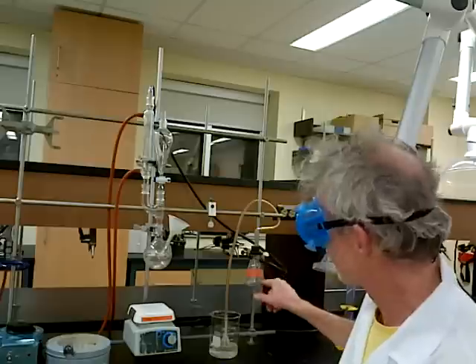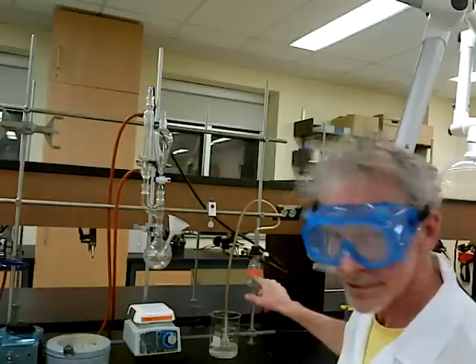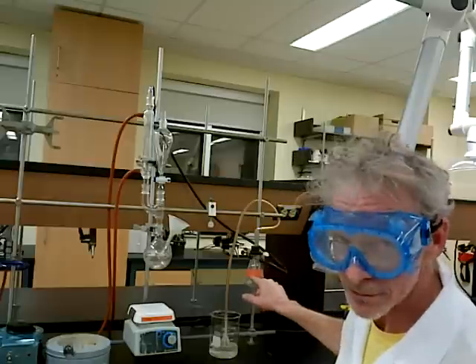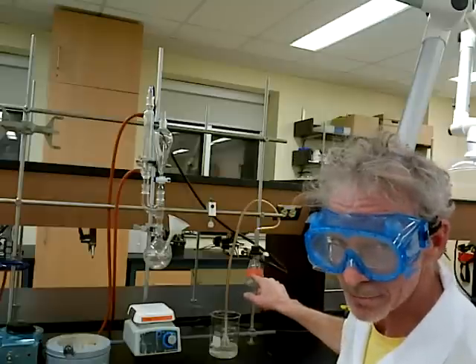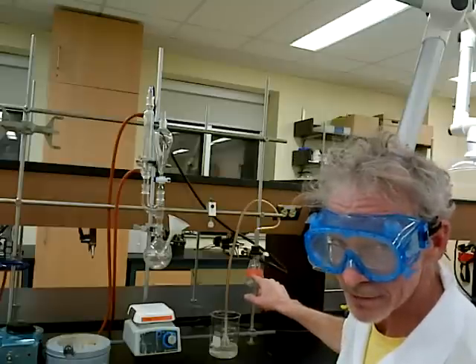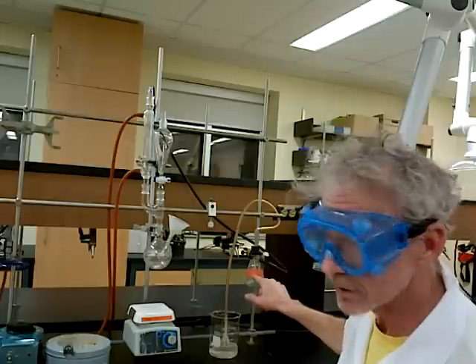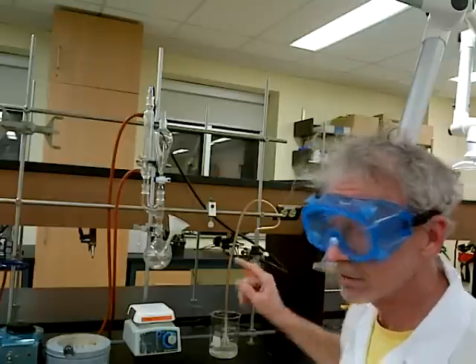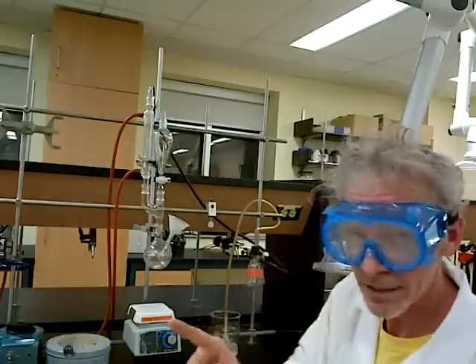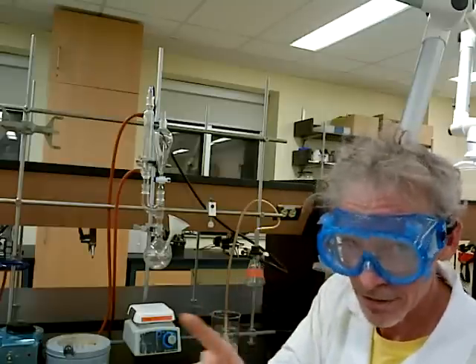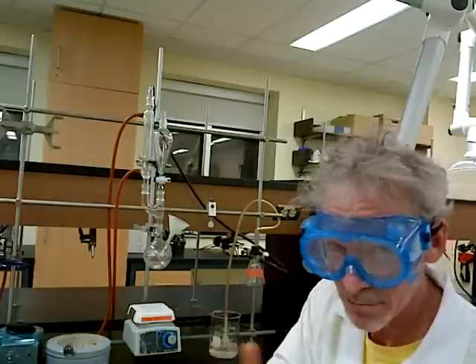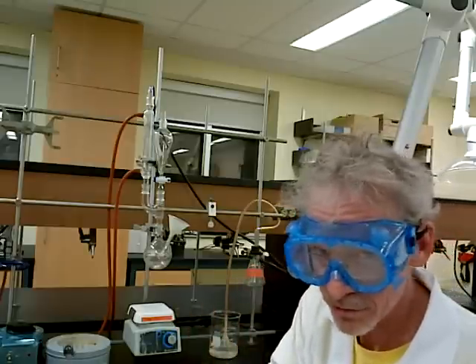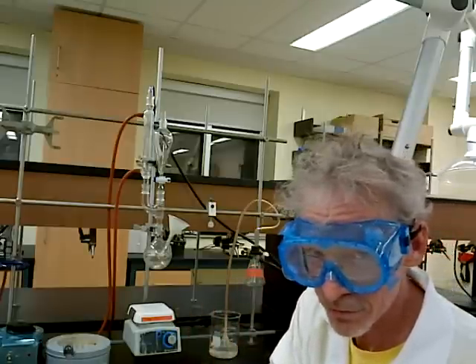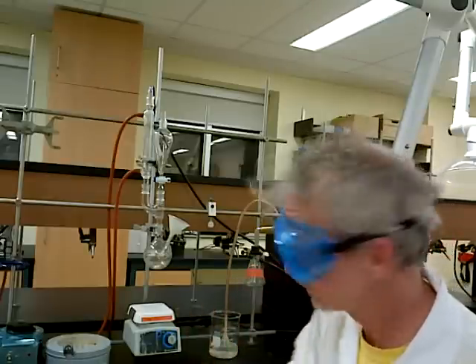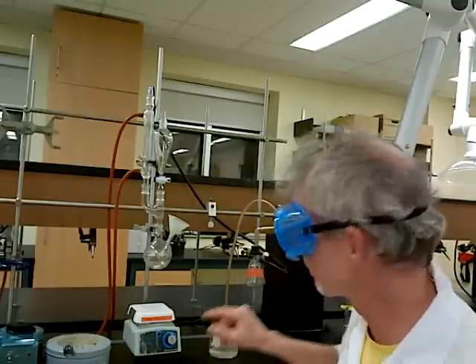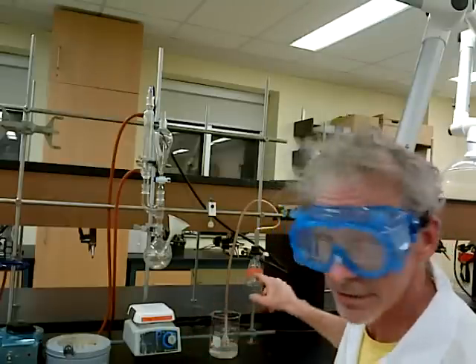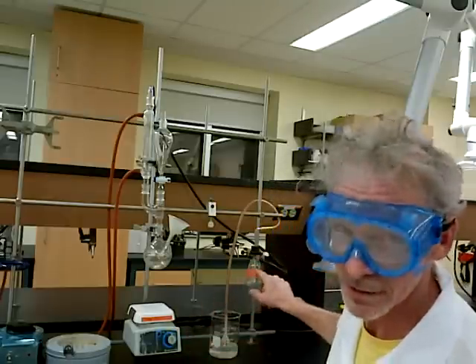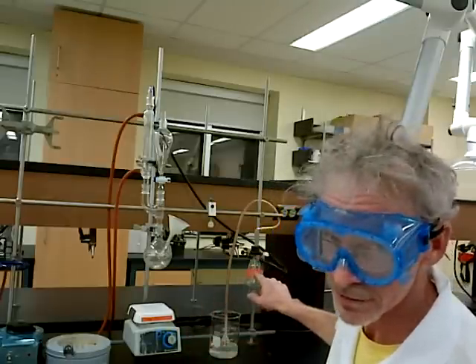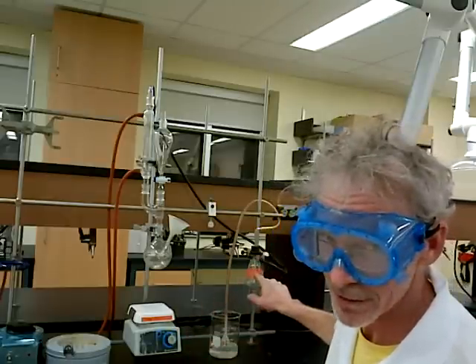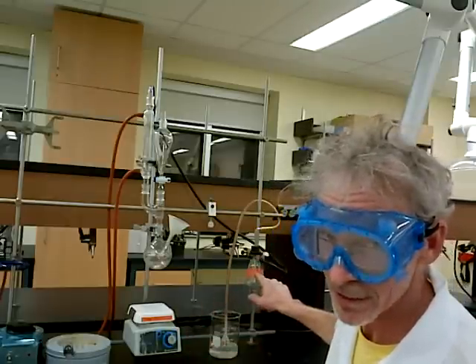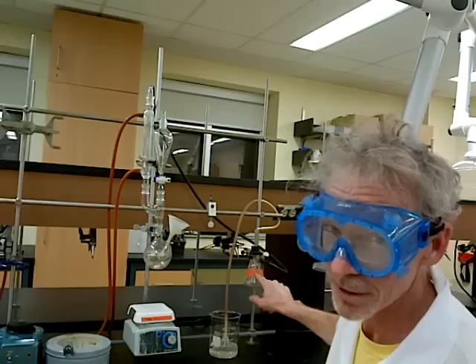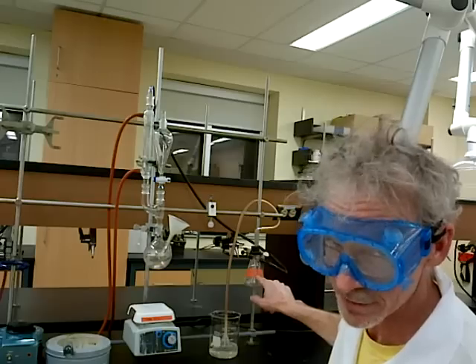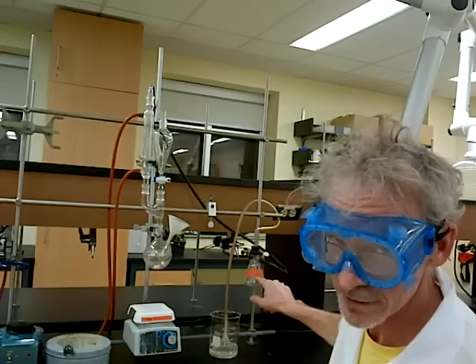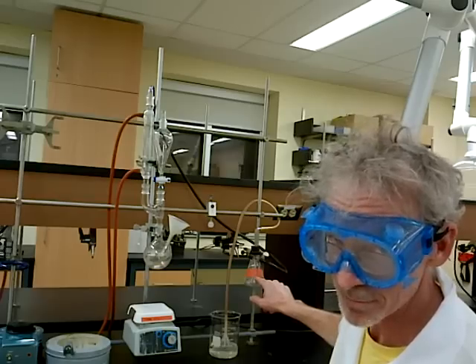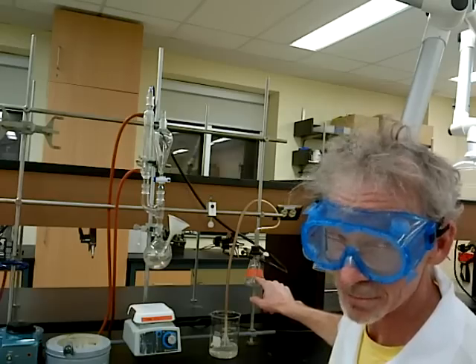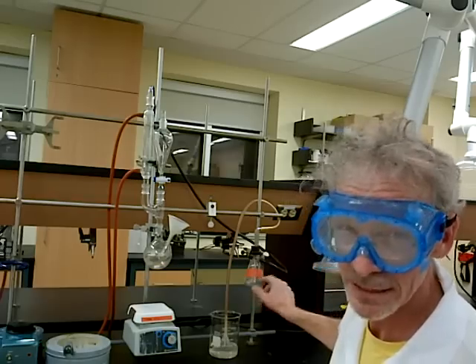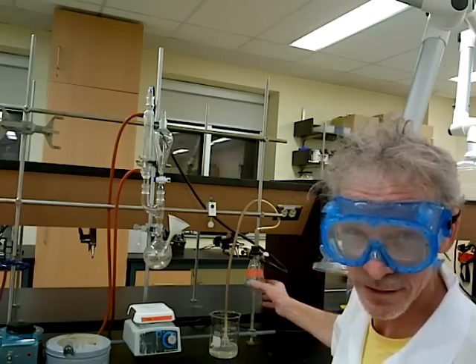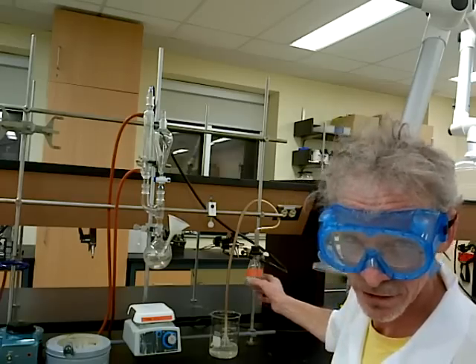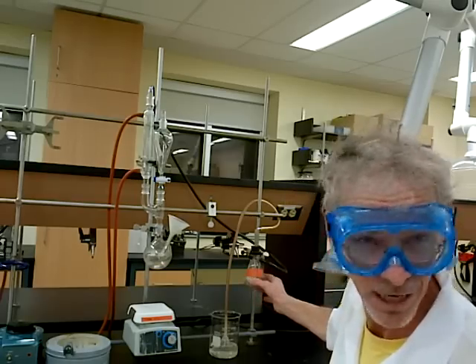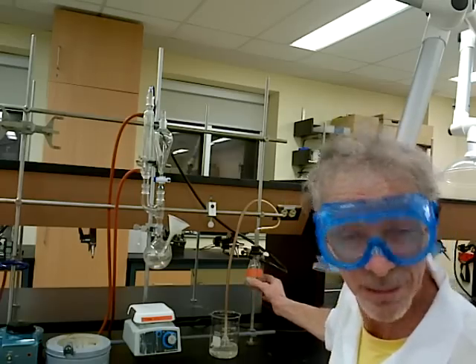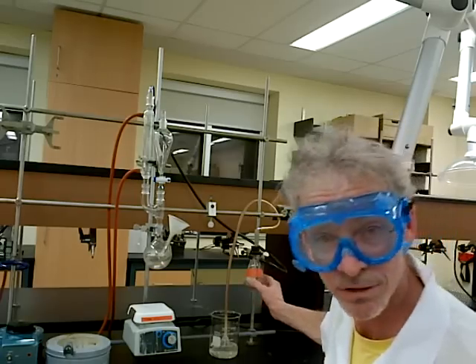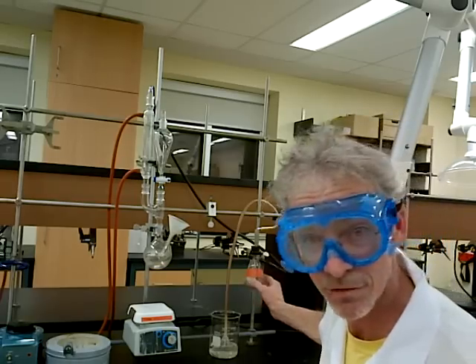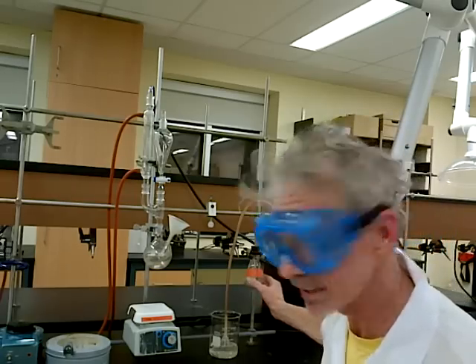This has to be empty. Don't let the lab manual fool you — it might look like there's something in there, but this is empty. Please, it's the trap. It will save your life.